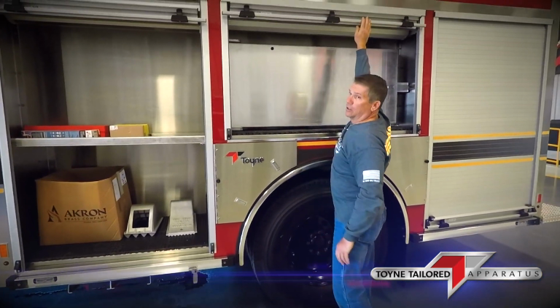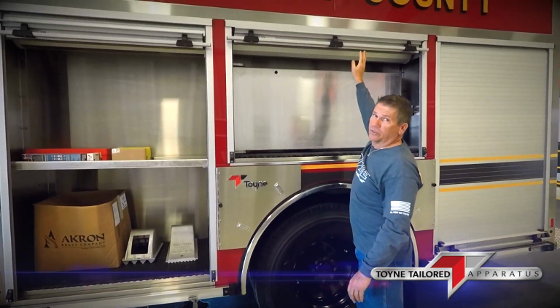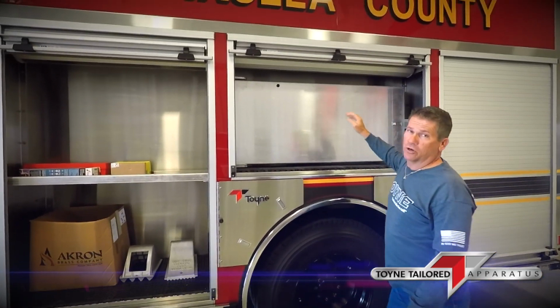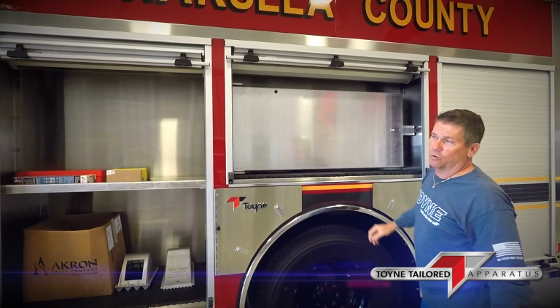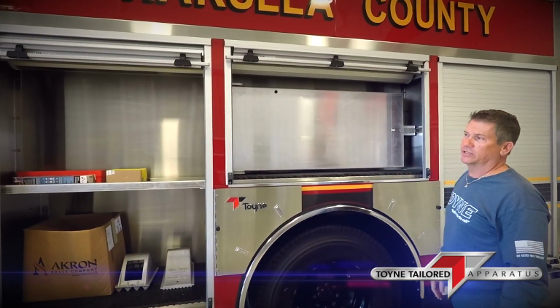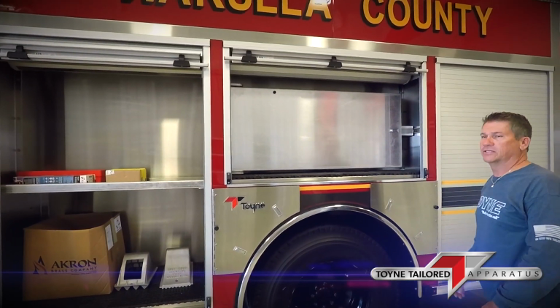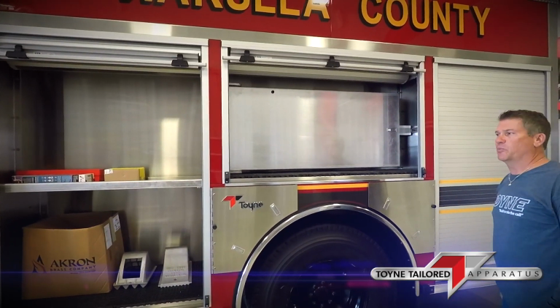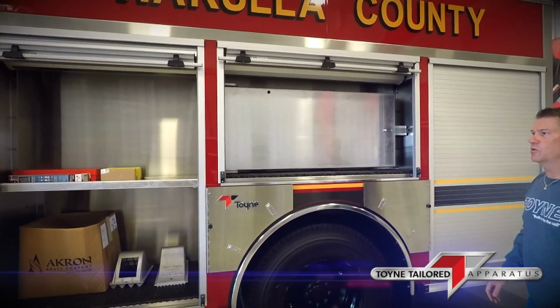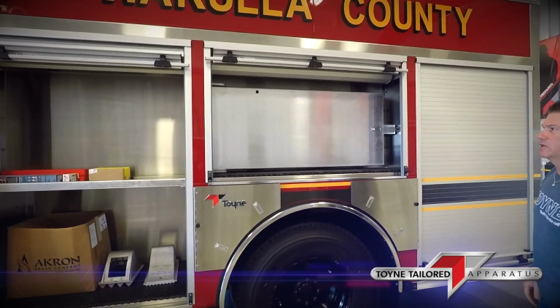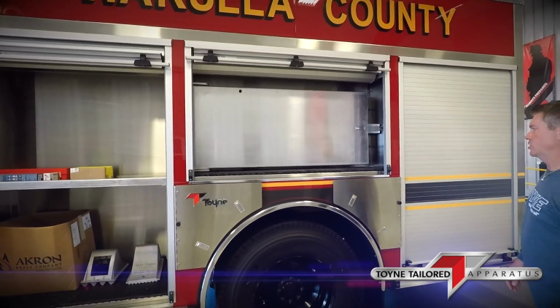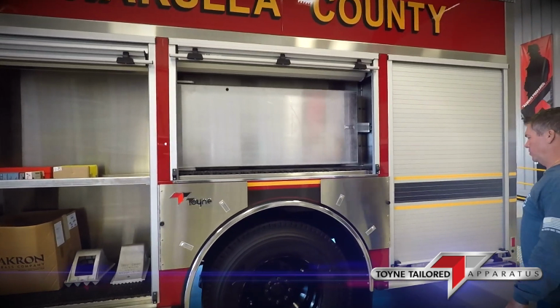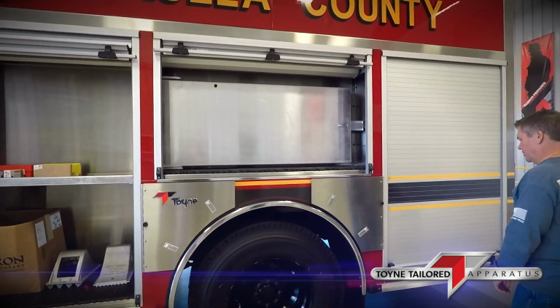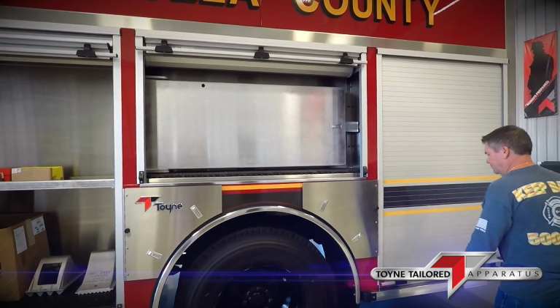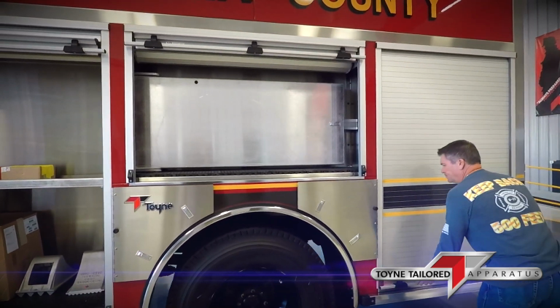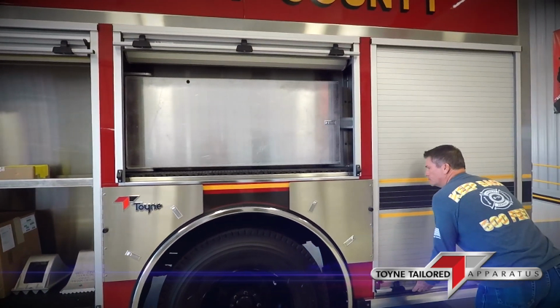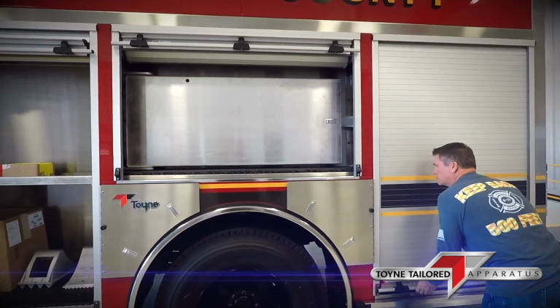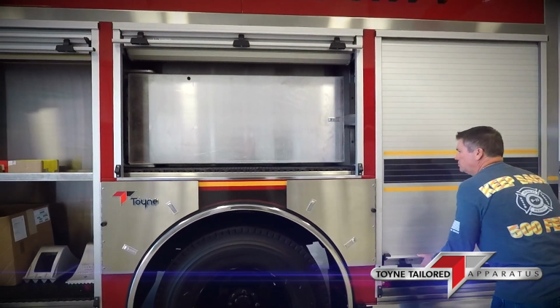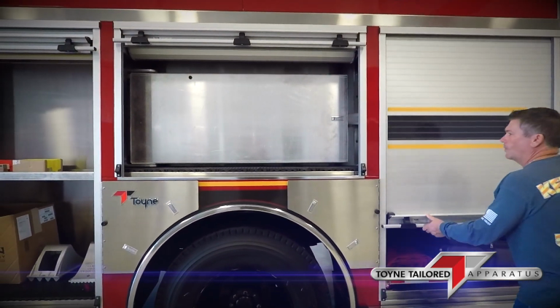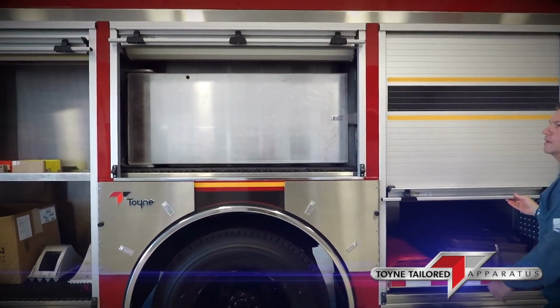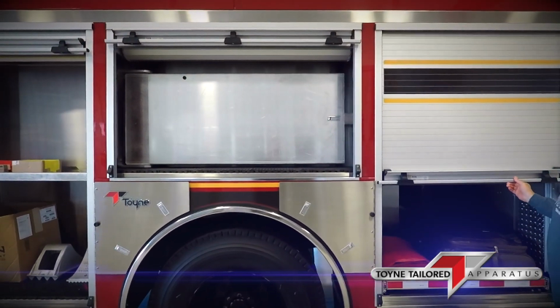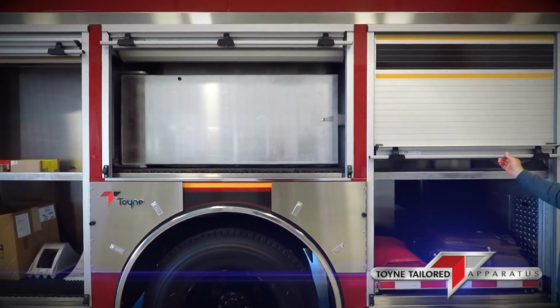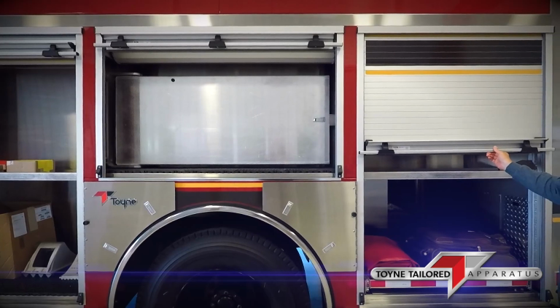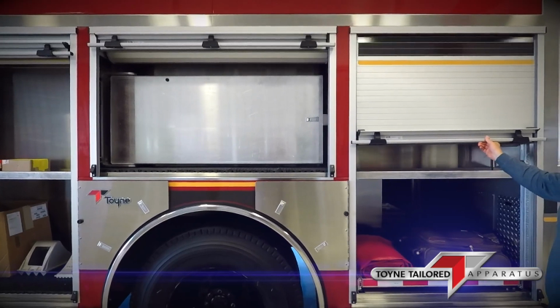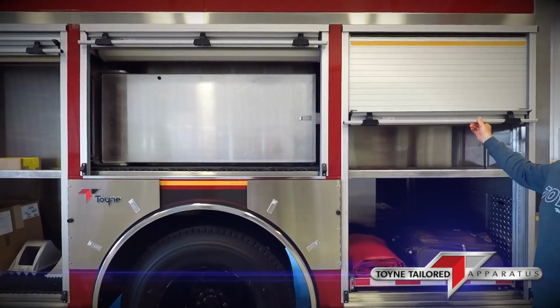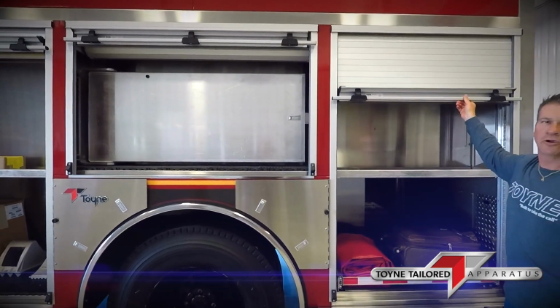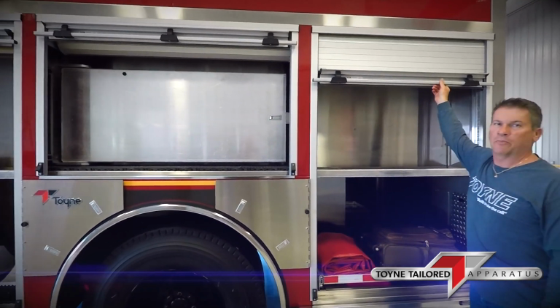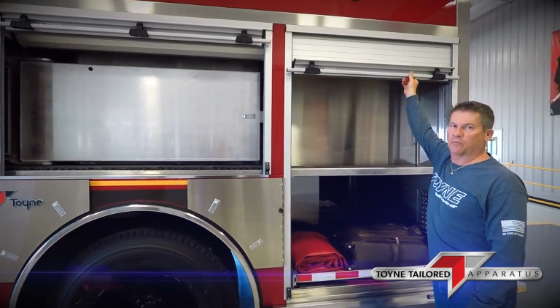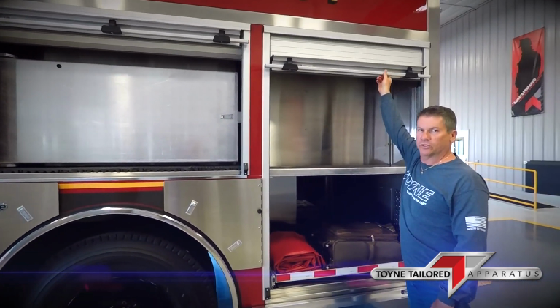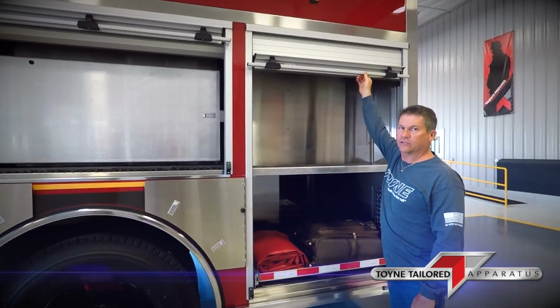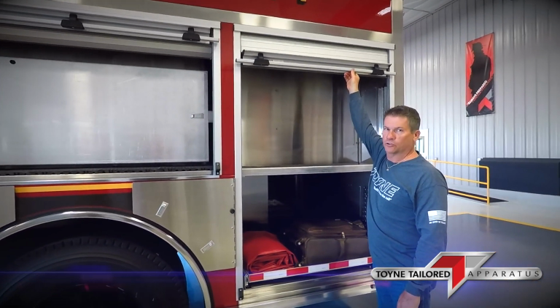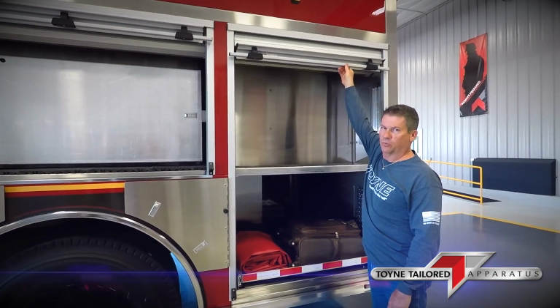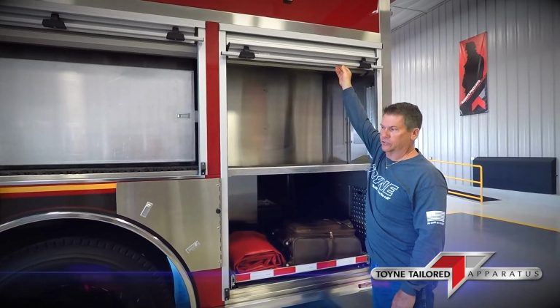It comes with a 20-year warranty, a 10-year paint warranty, and a 10-year plumbing warranty. This truck also comes with a 2-year bumper-to-bumper warranty, as all towing products do.